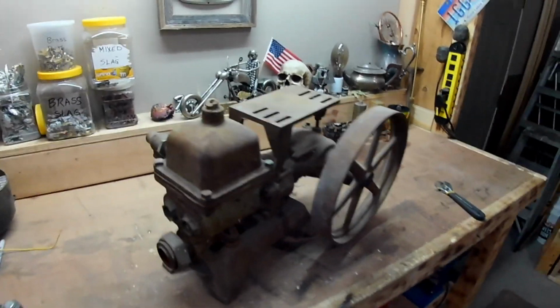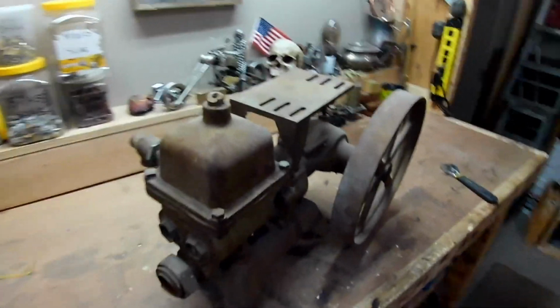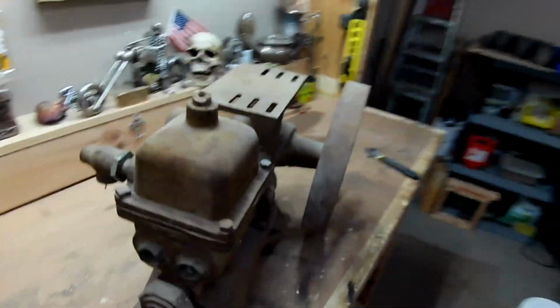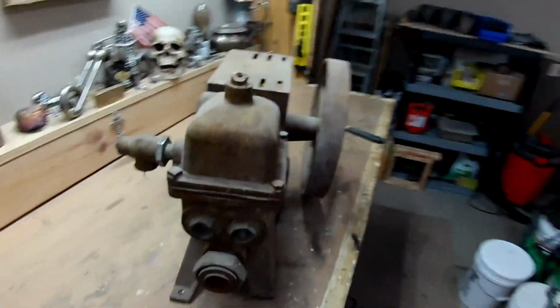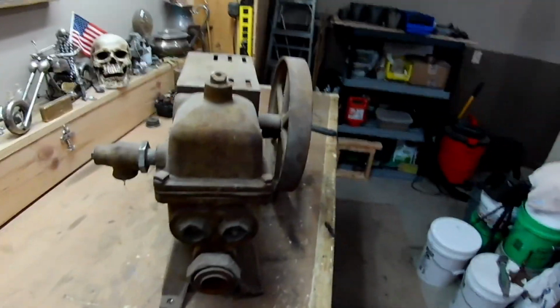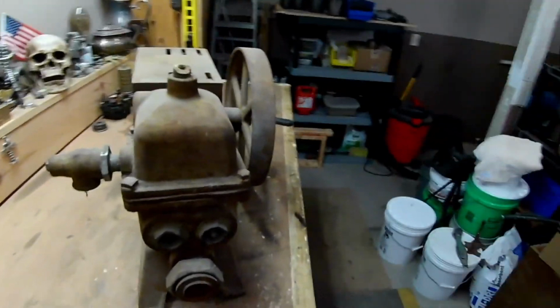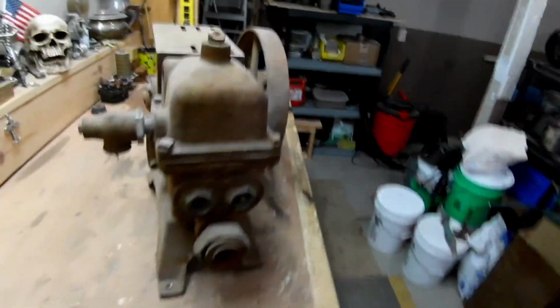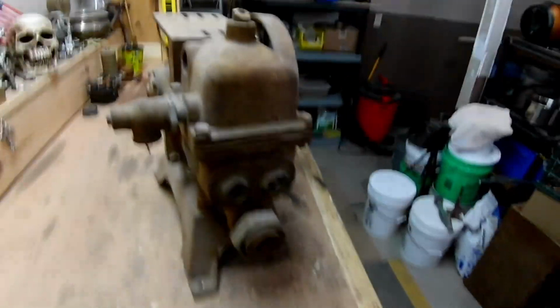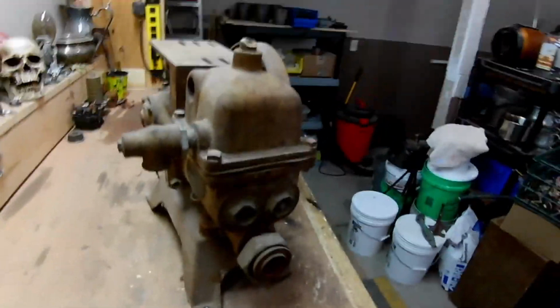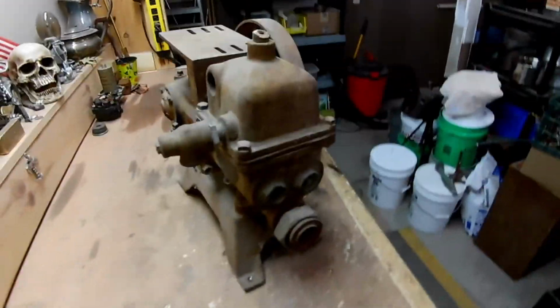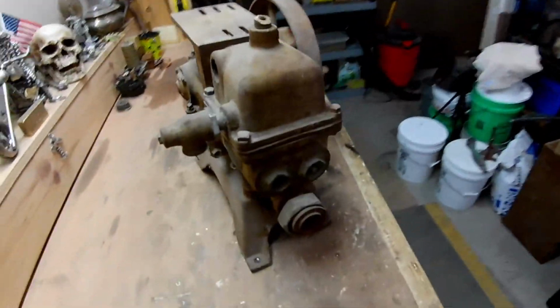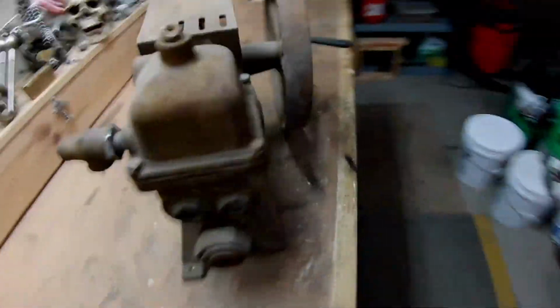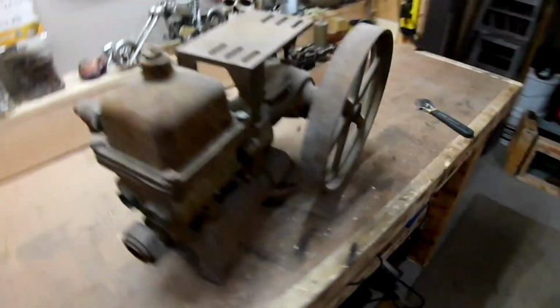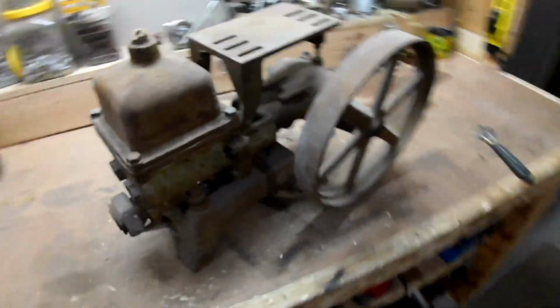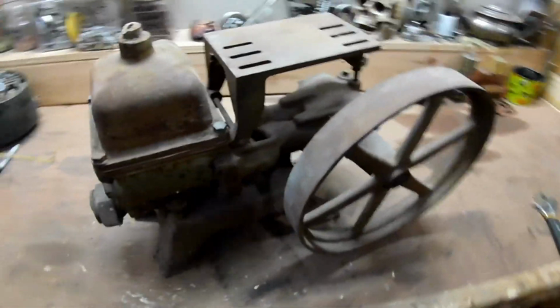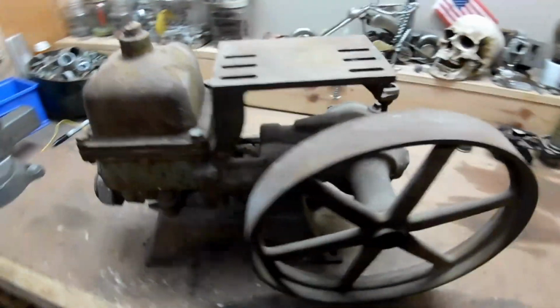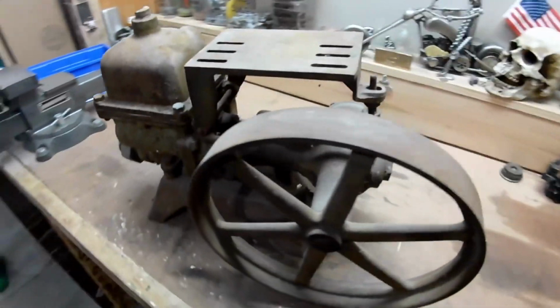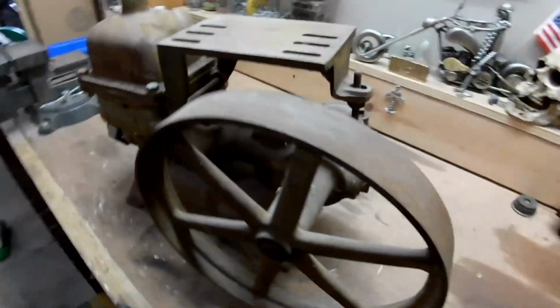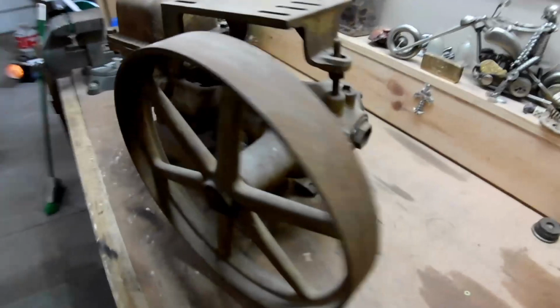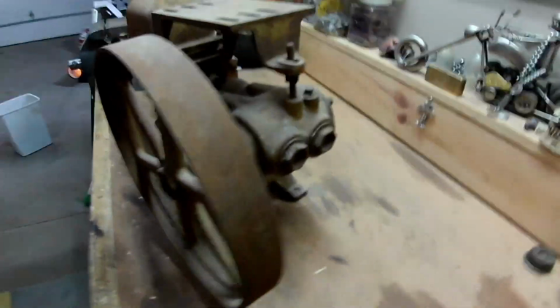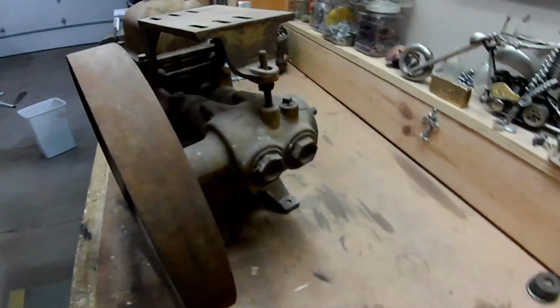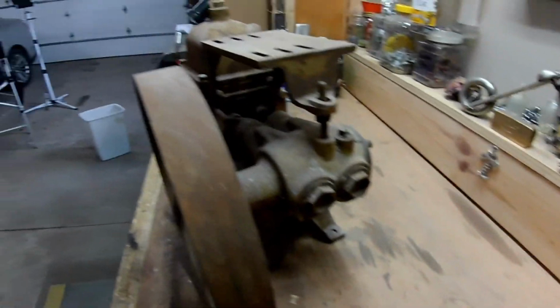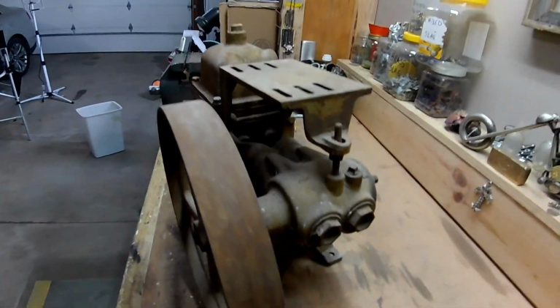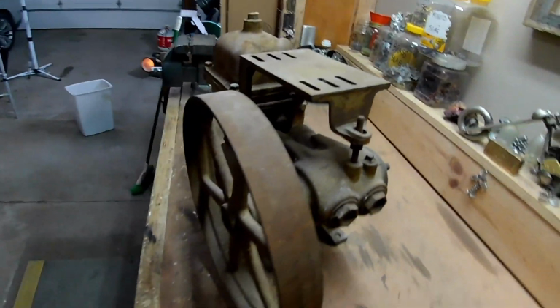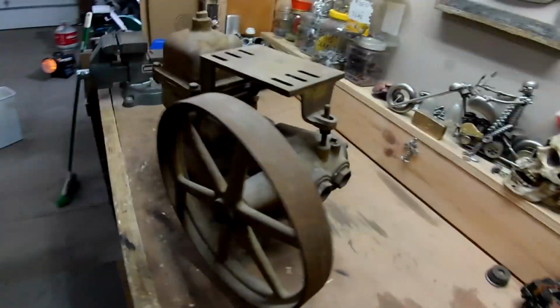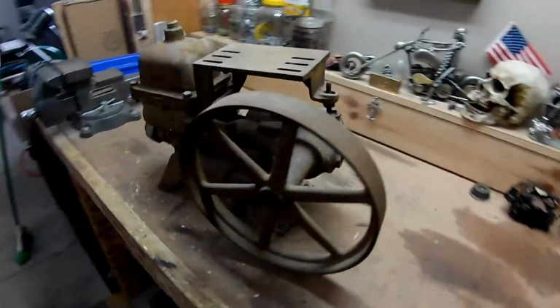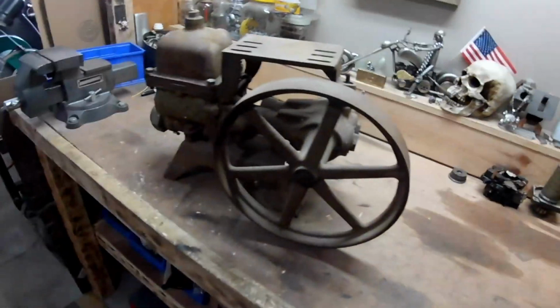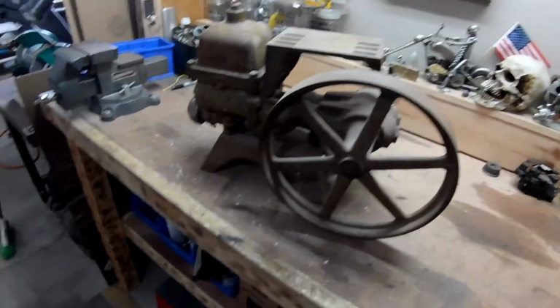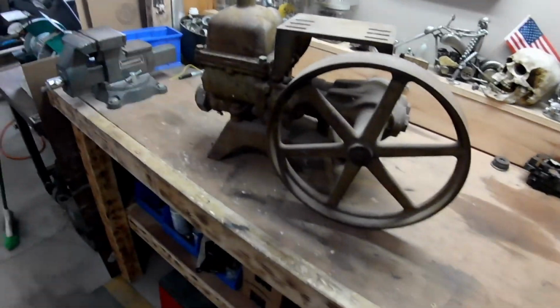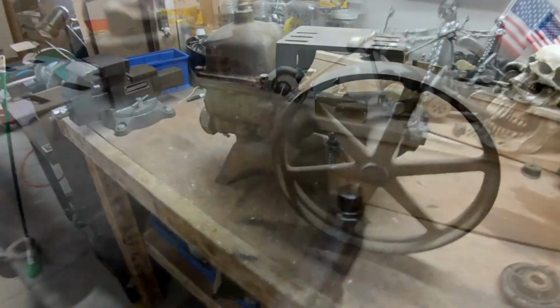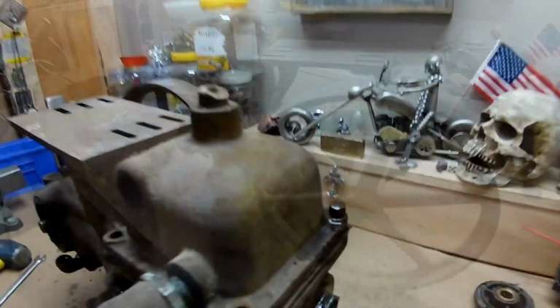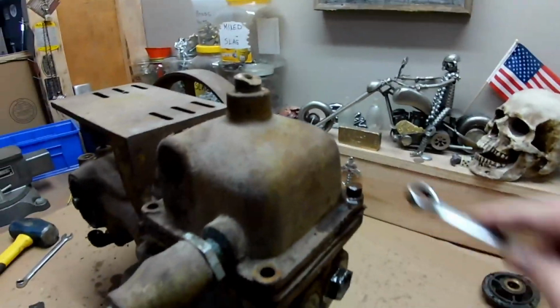Old piece of farm equipment — I think there's some brass on this thing, so I'm just going to try to take apart as much as I can, see what's on it. Otherwise I'm just going to scrap it.